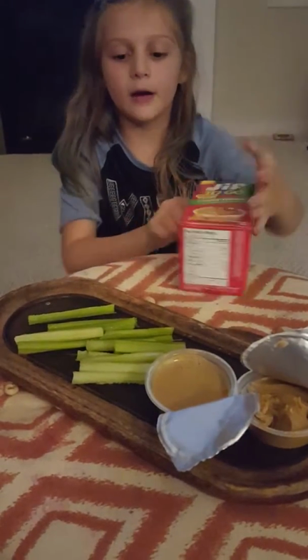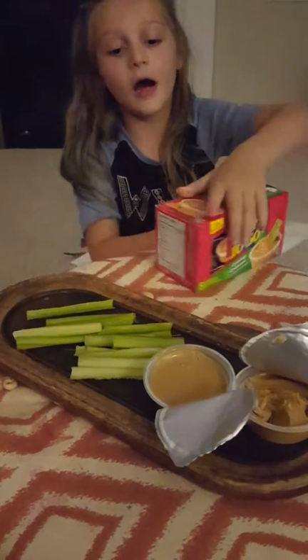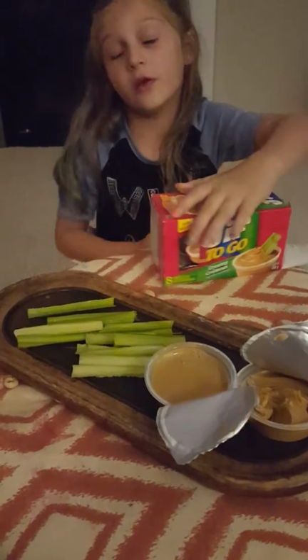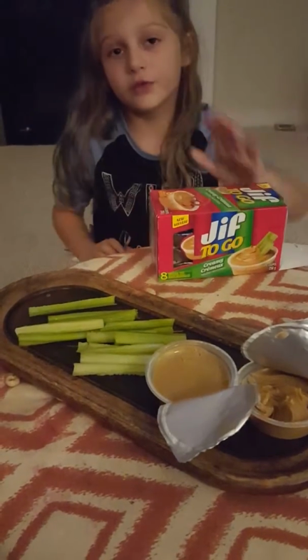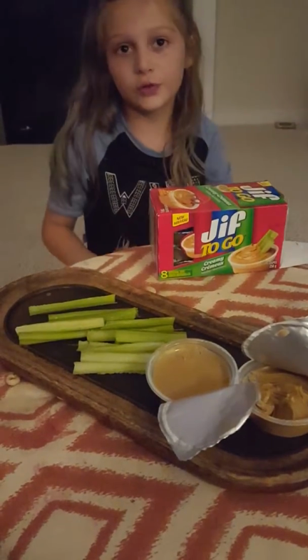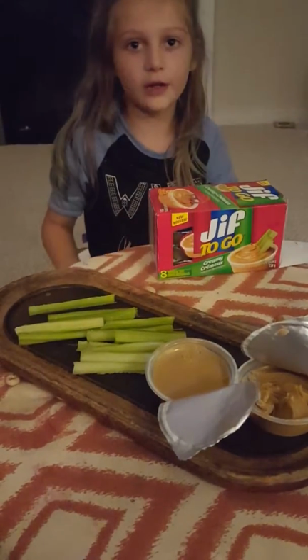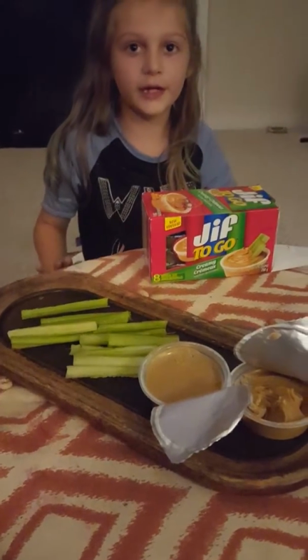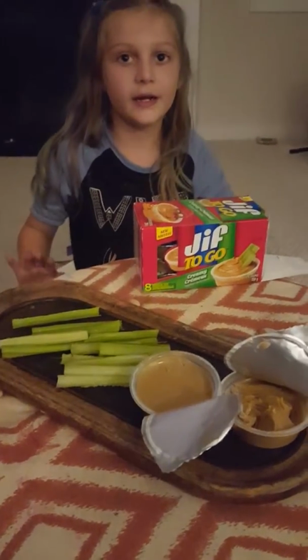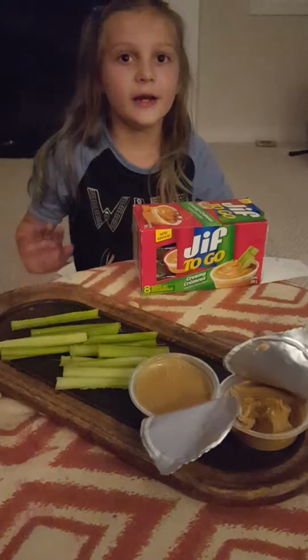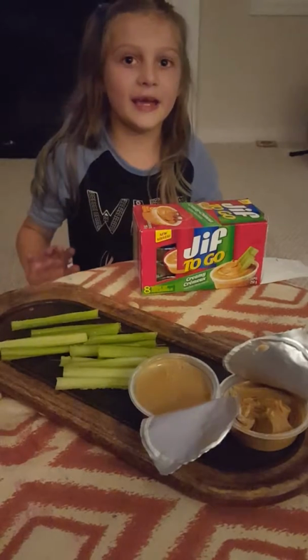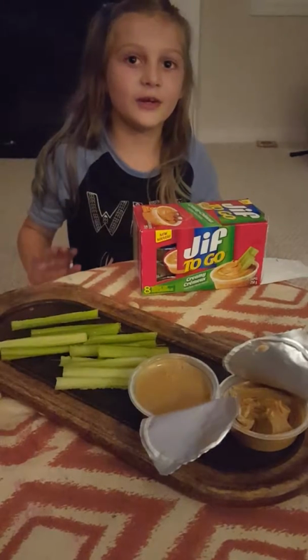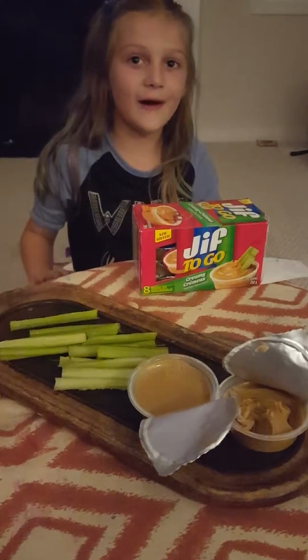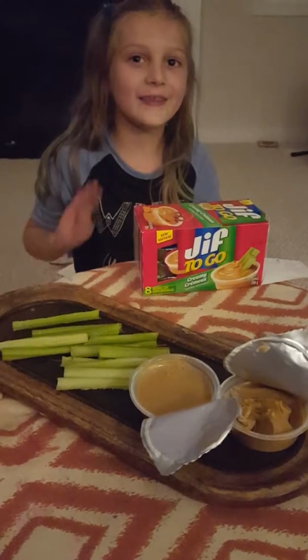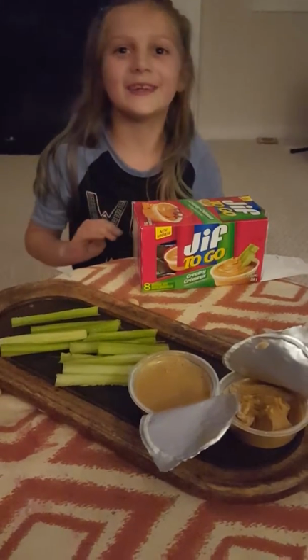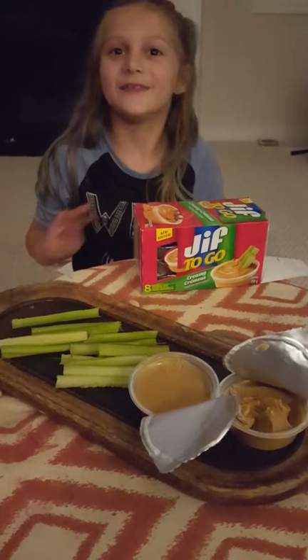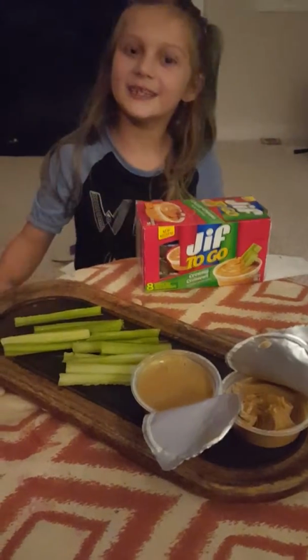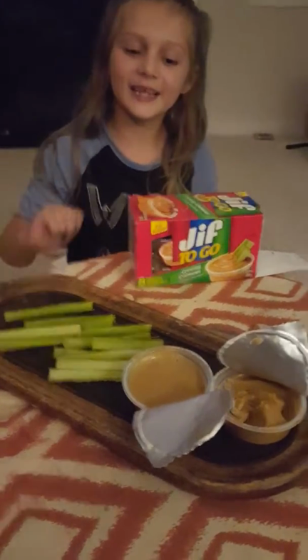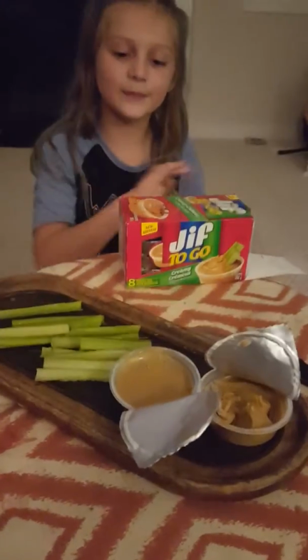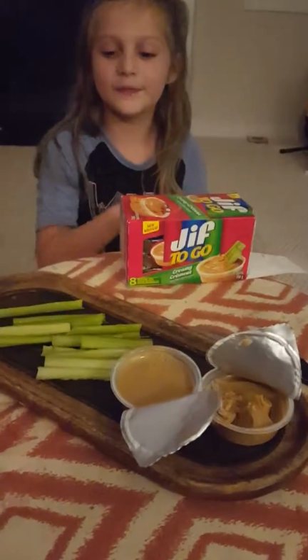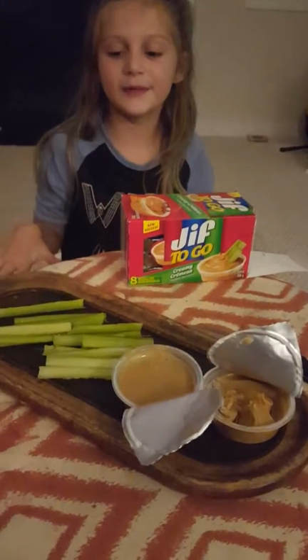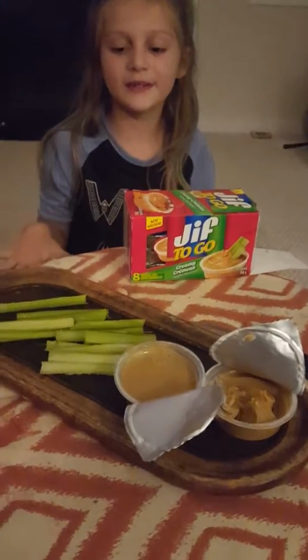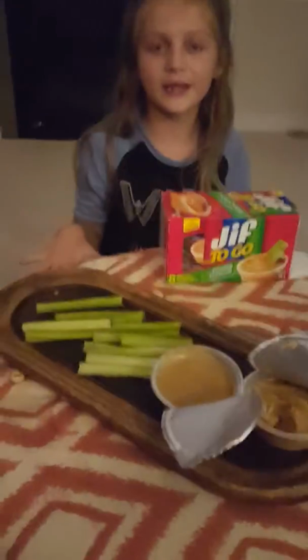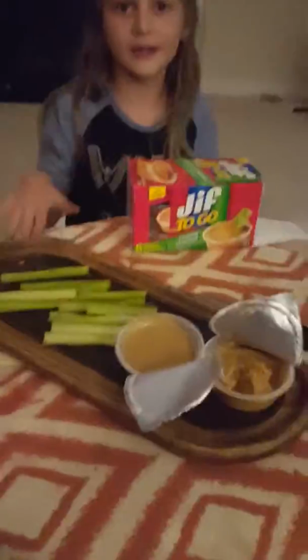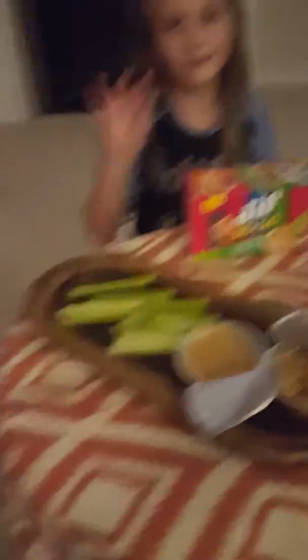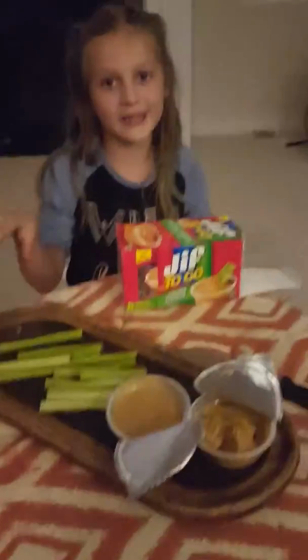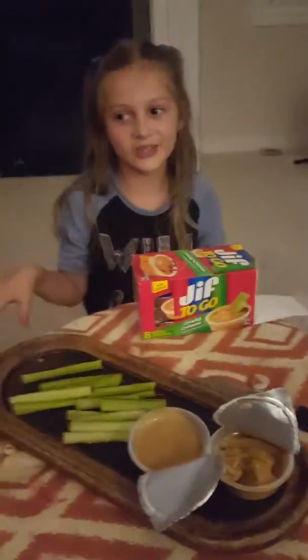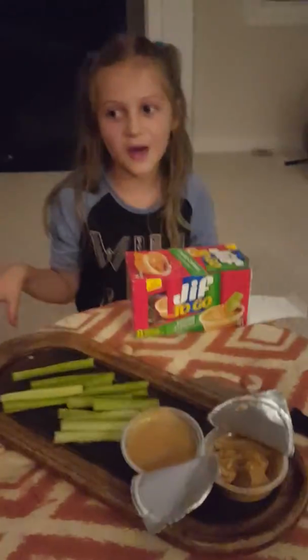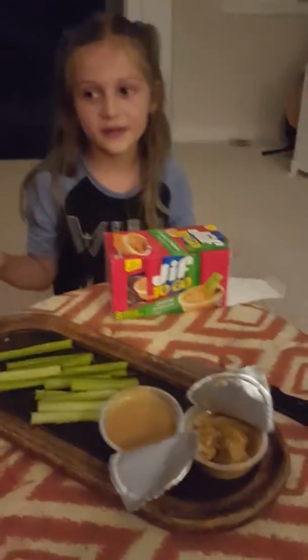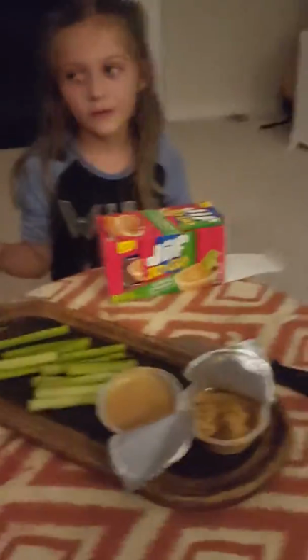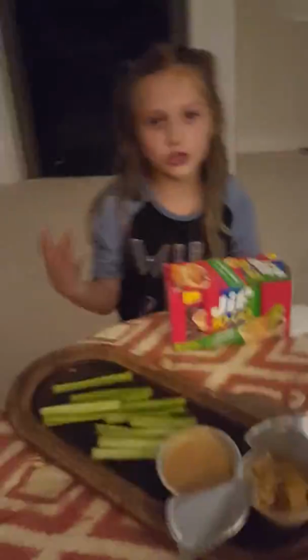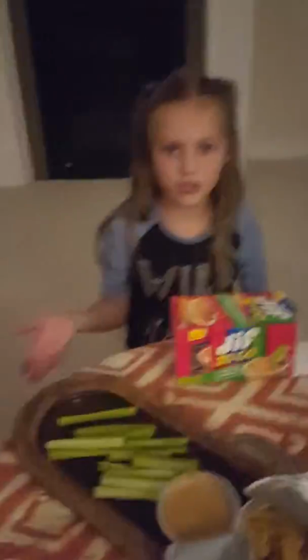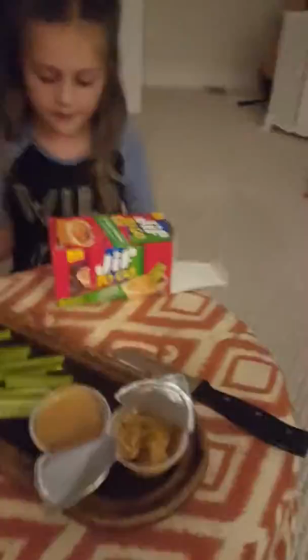I love to do celery ants on a log. Those are the funnest things. You put peanut butter on the celery and you put raisins on top or chocolate chips.